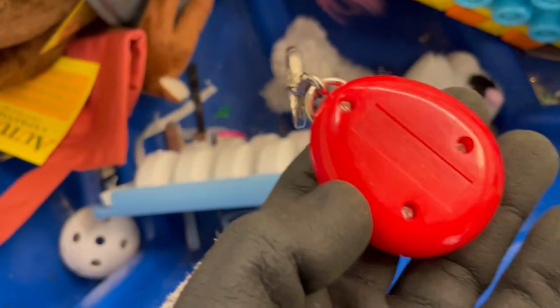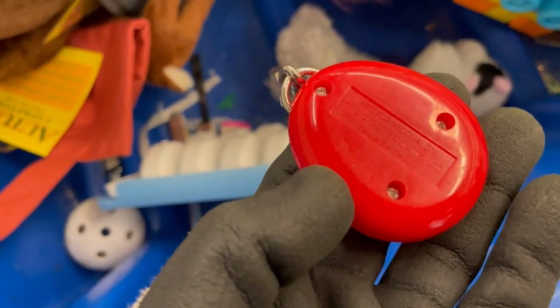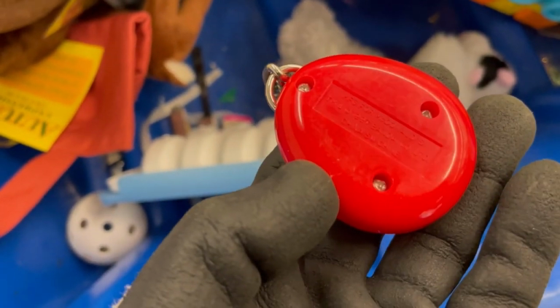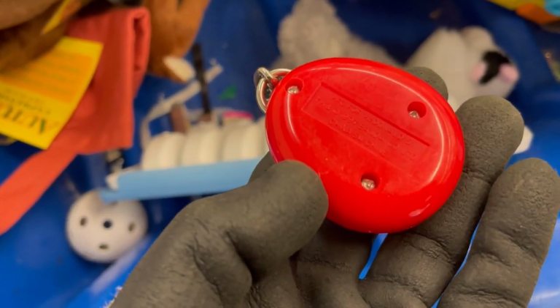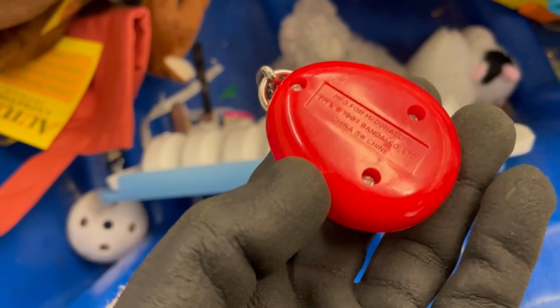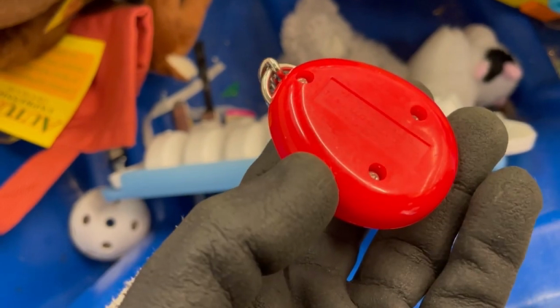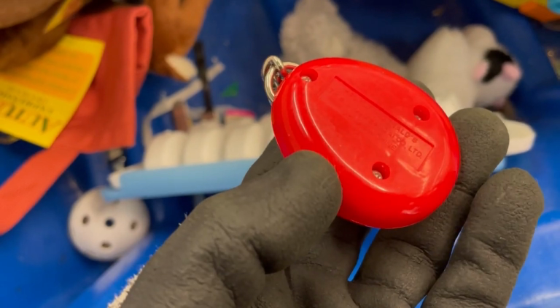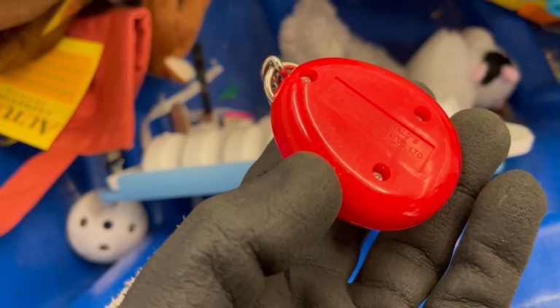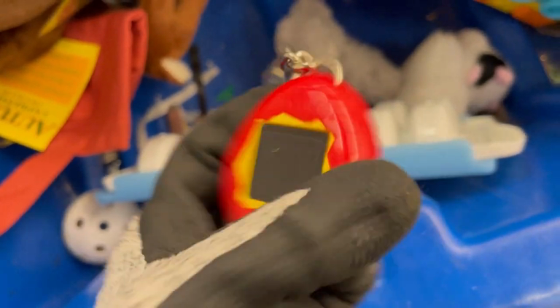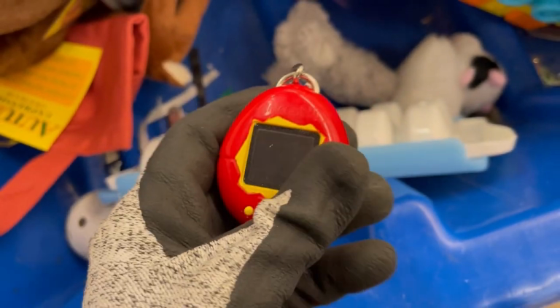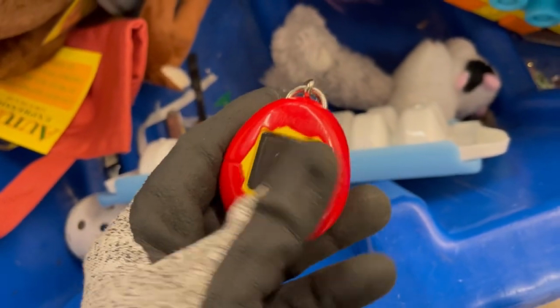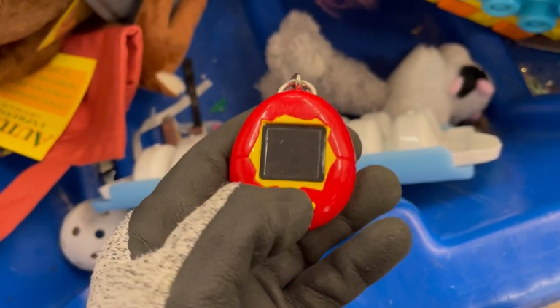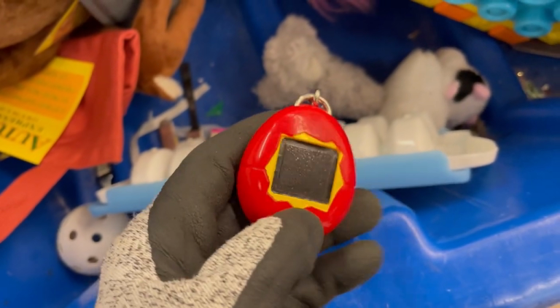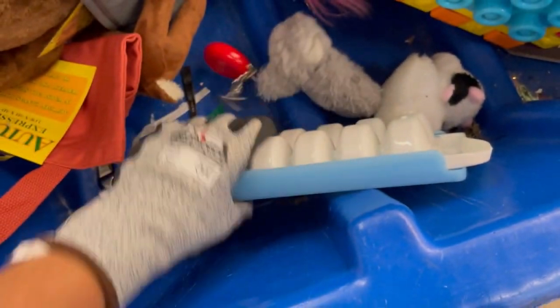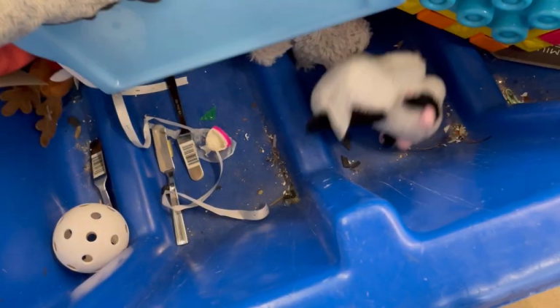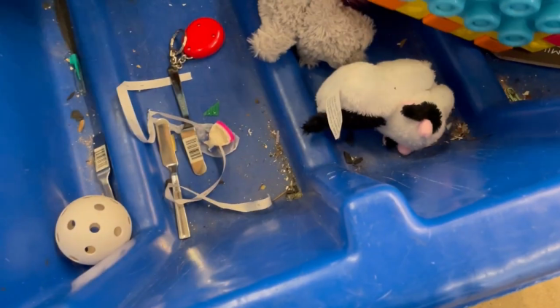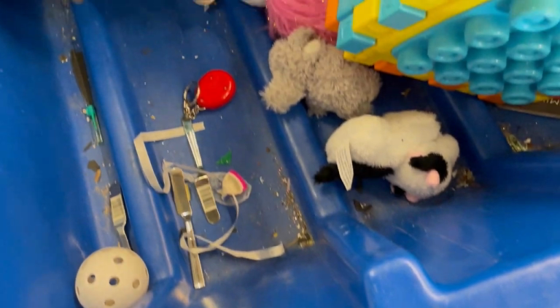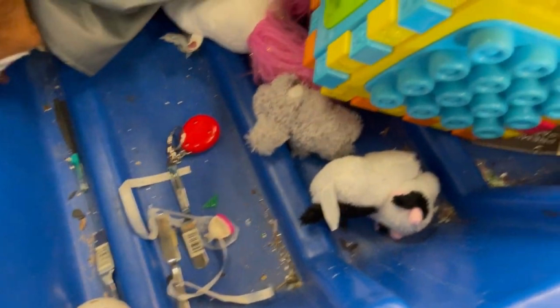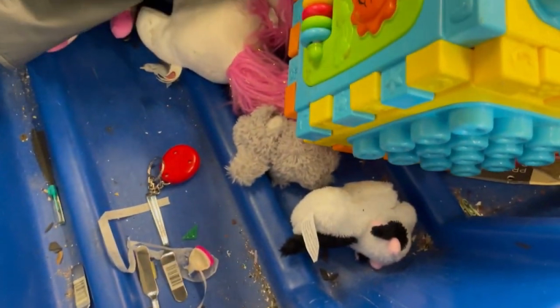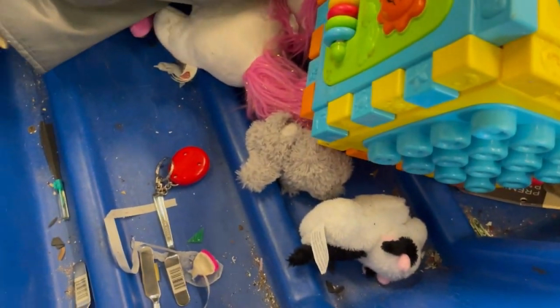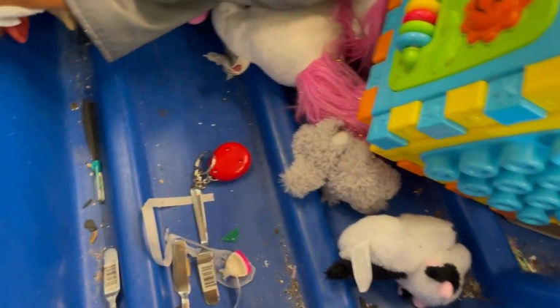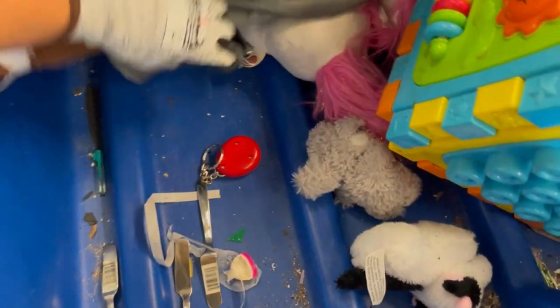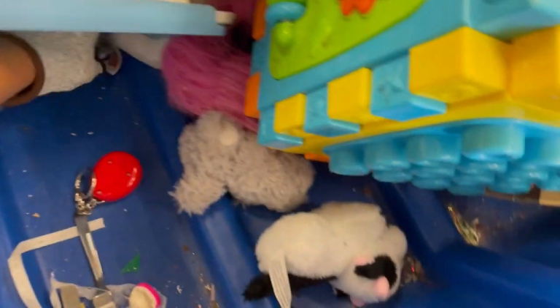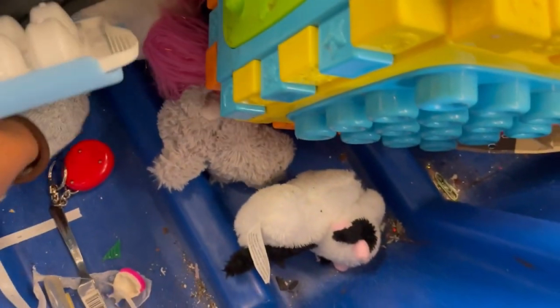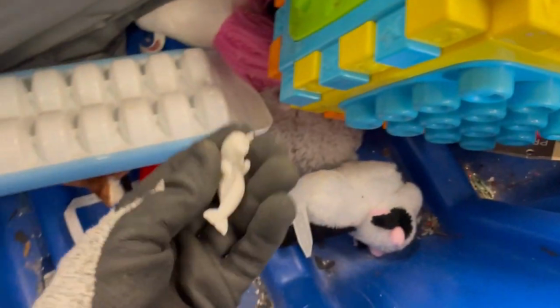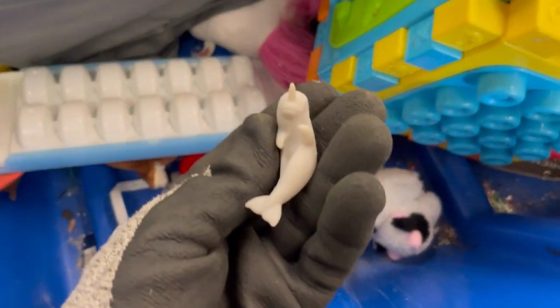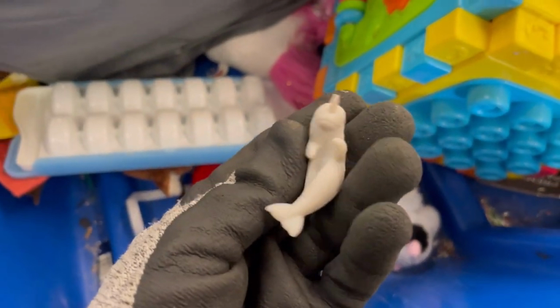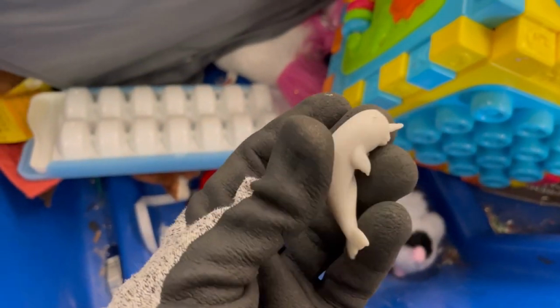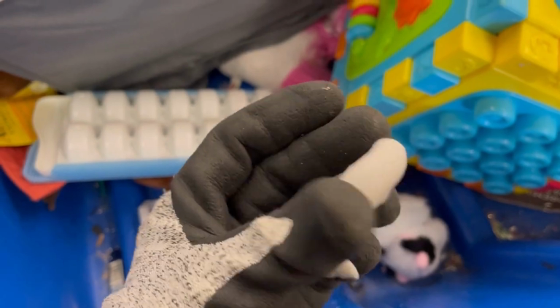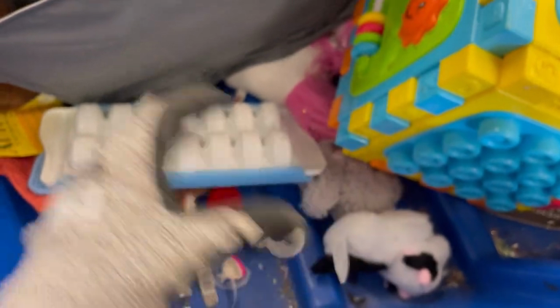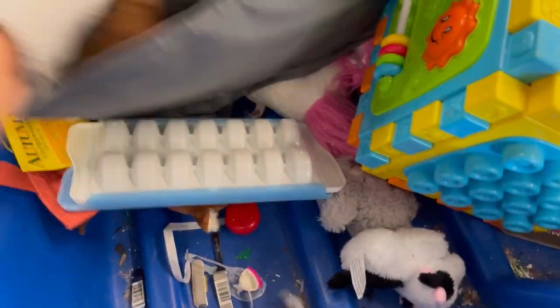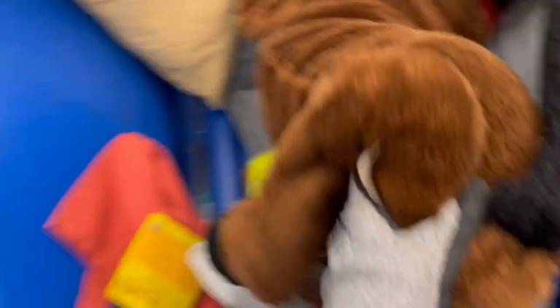One of these McDonald's toys — when I first picked it up I thought it might be an actual vintage Tamagotchi, which is a big-money Bolo. But it was just a McDonald's toy version, so I left it behind.